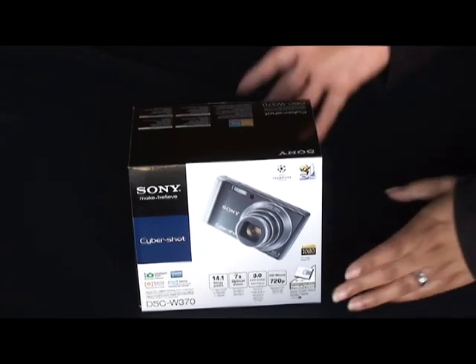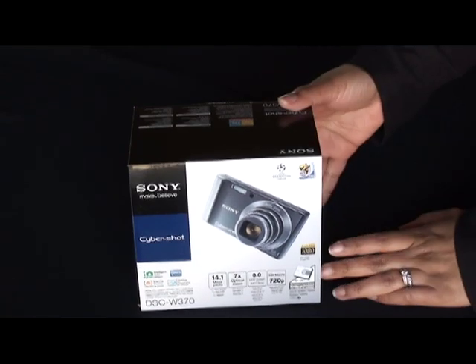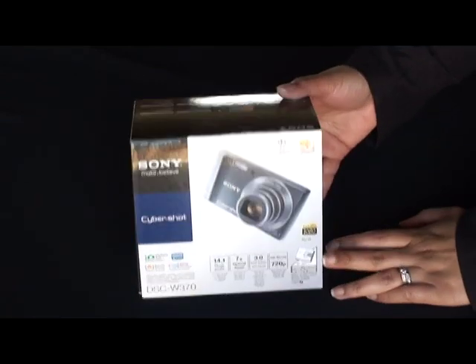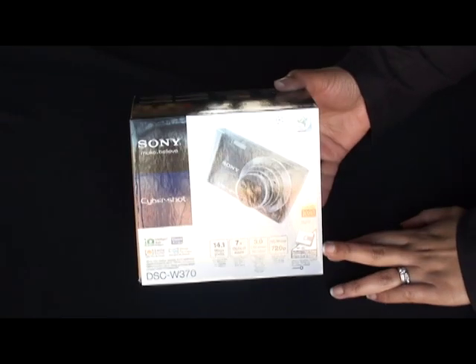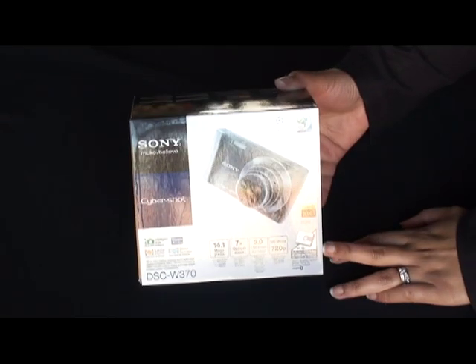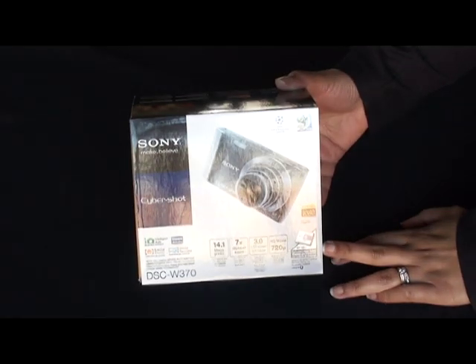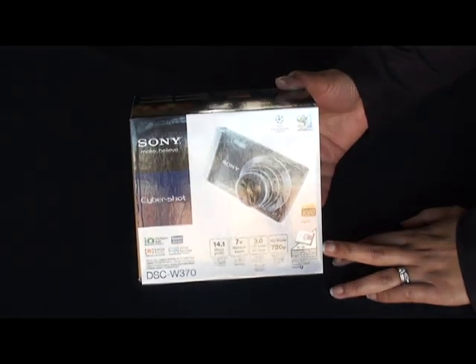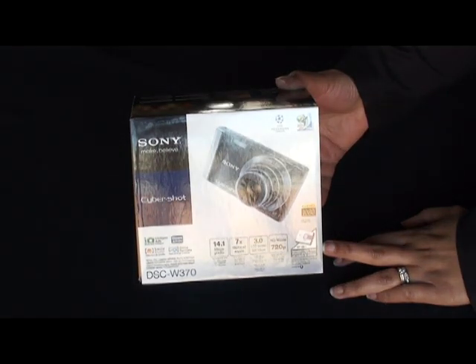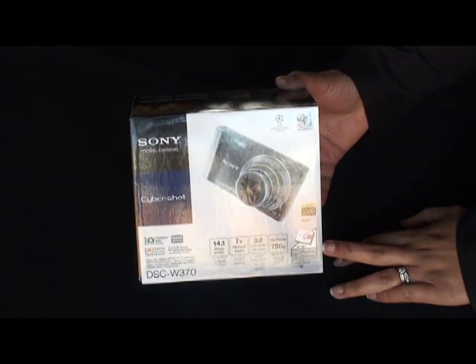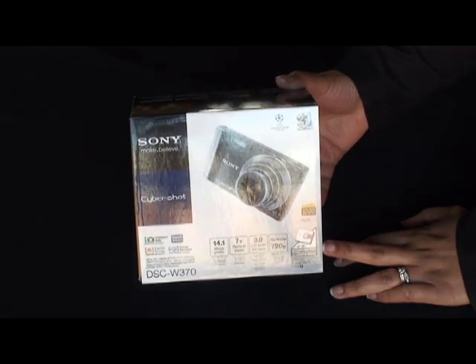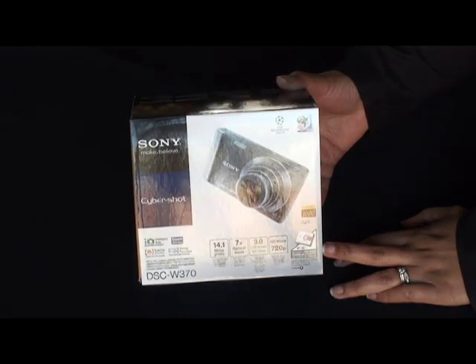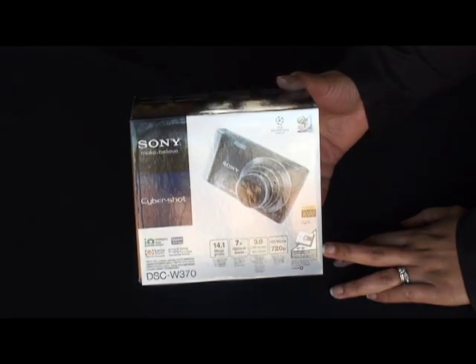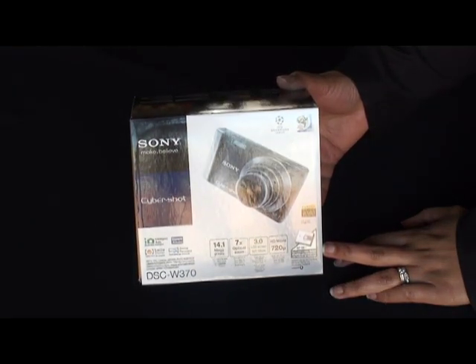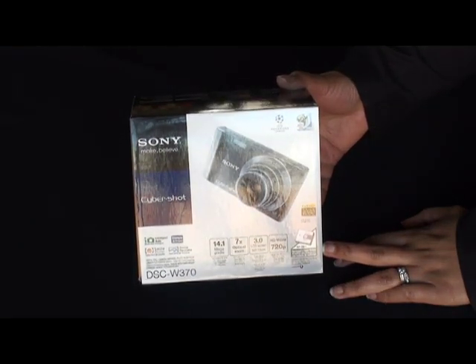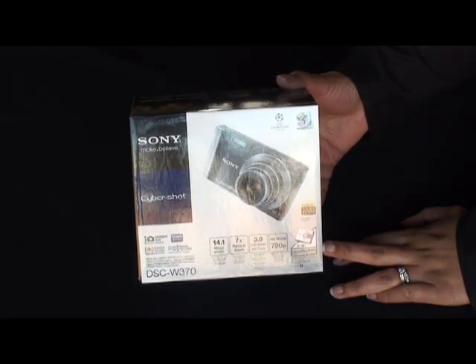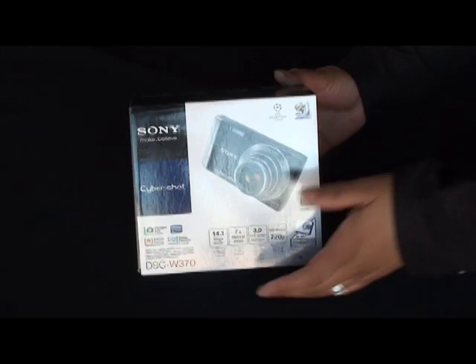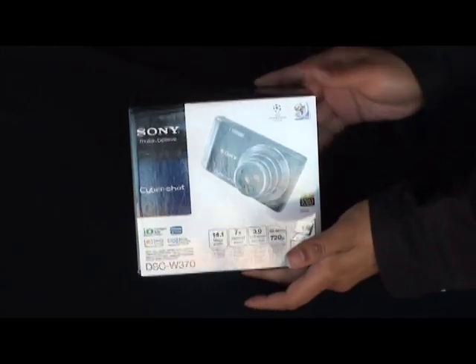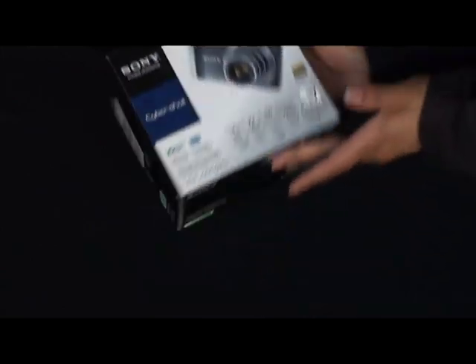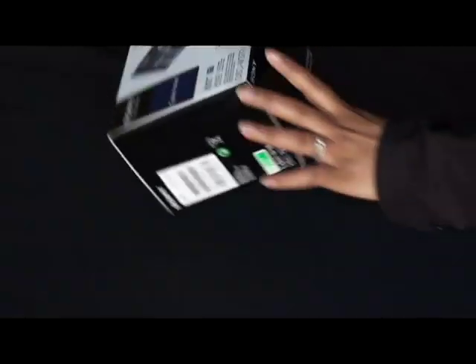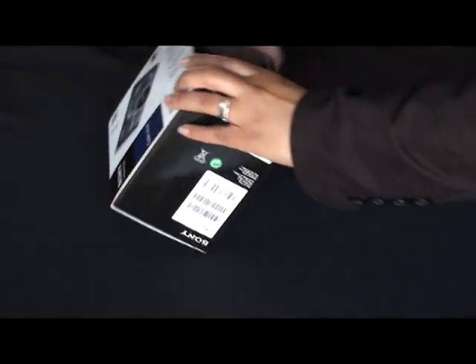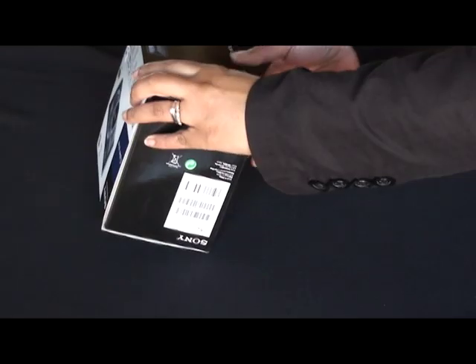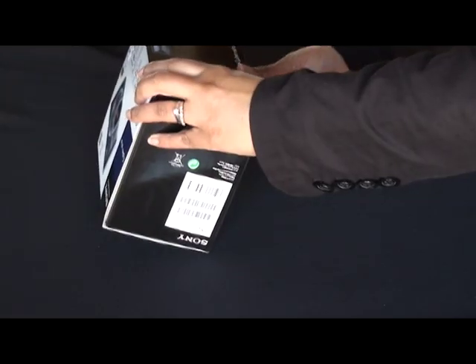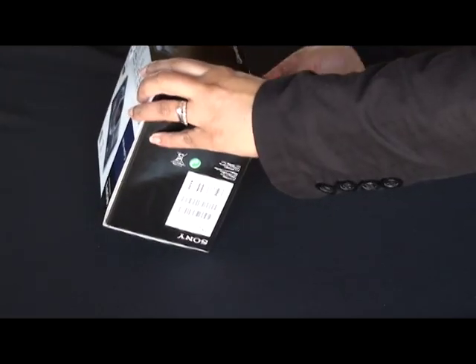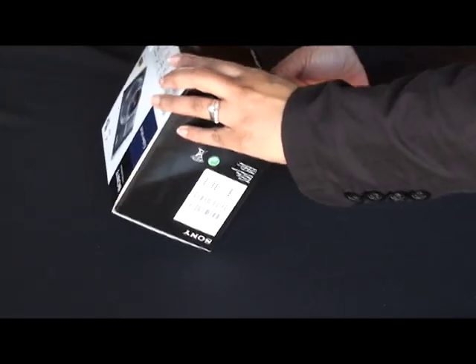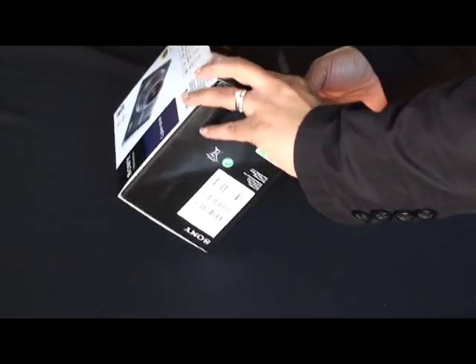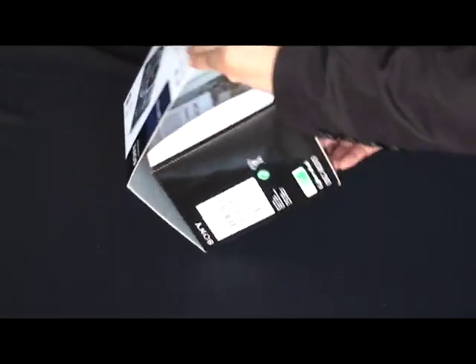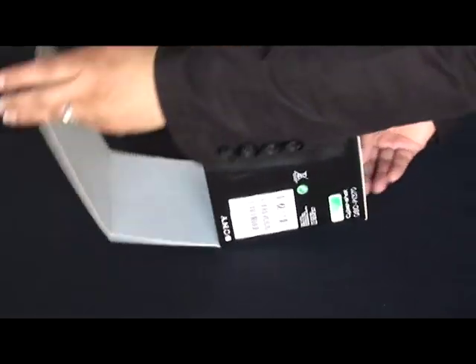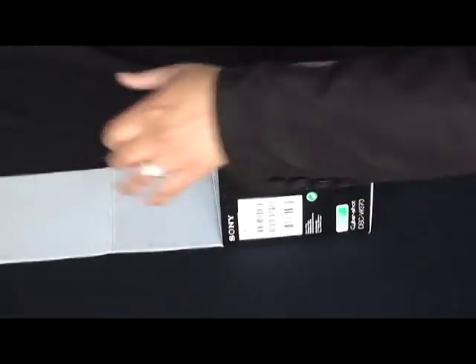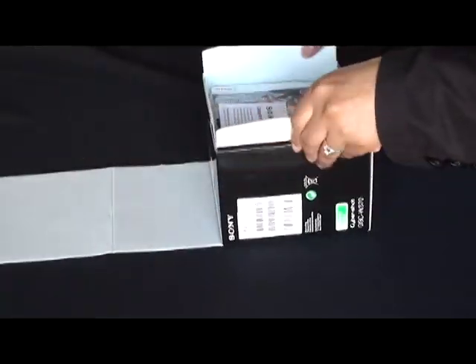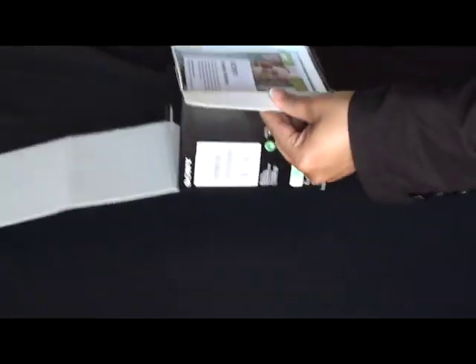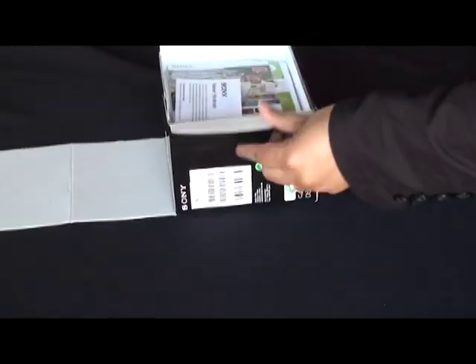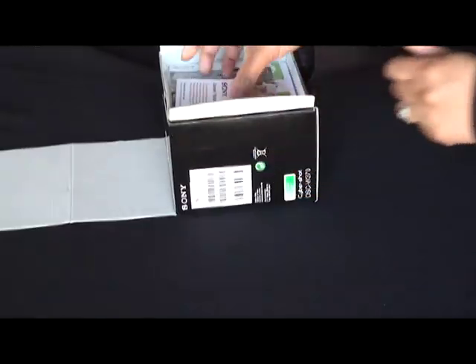Hi guys, I have here with me the brand new Sony Cybershot DSC-W370. I thought I'd do a little unboxing video and show you everything you get in the box when you take this home.